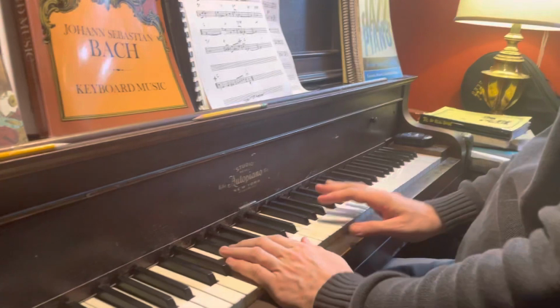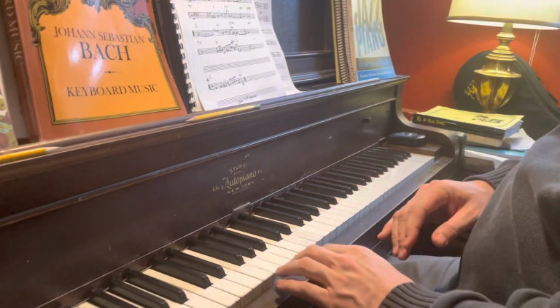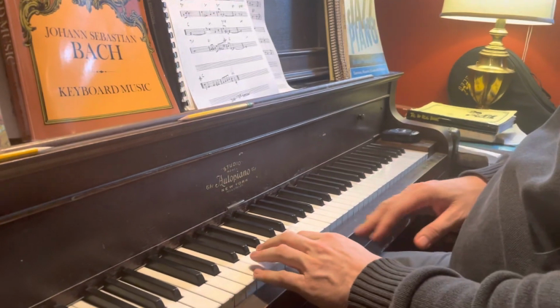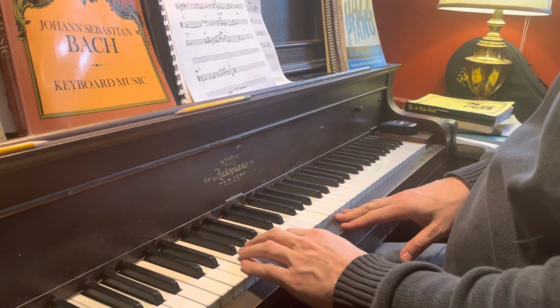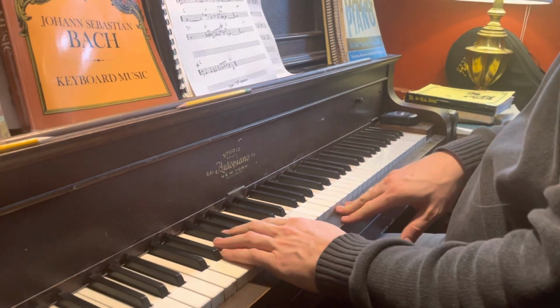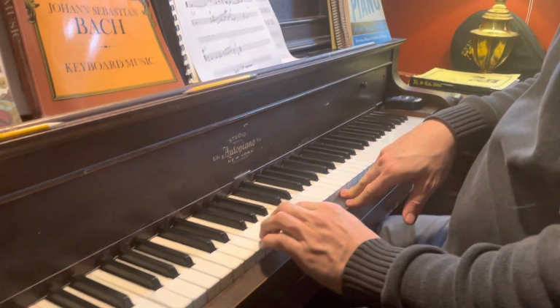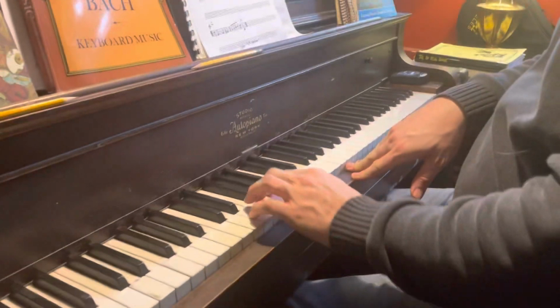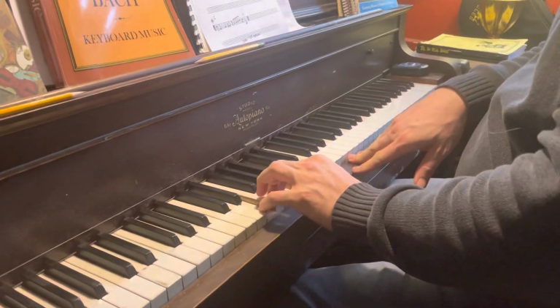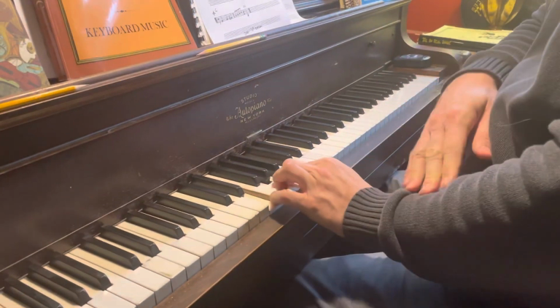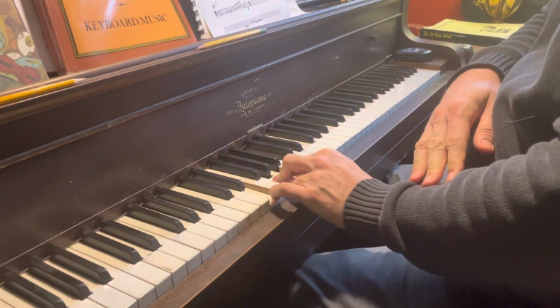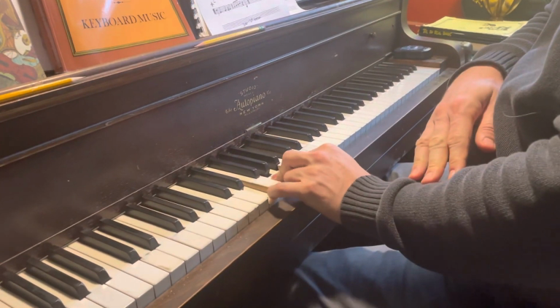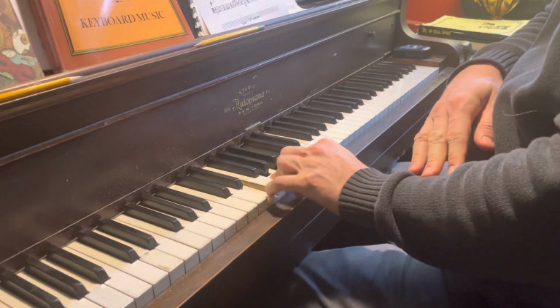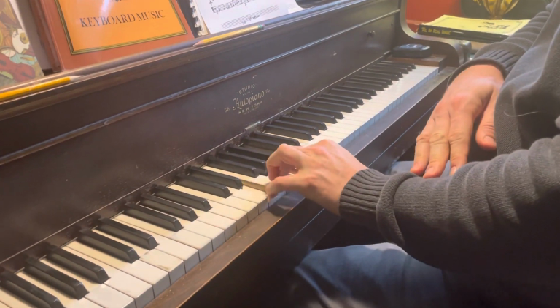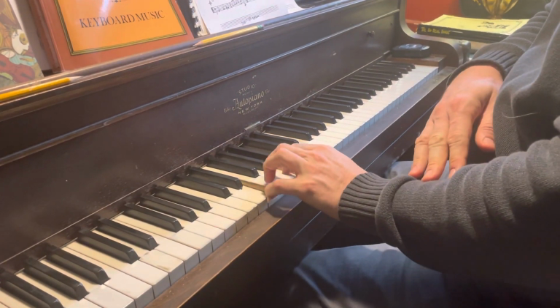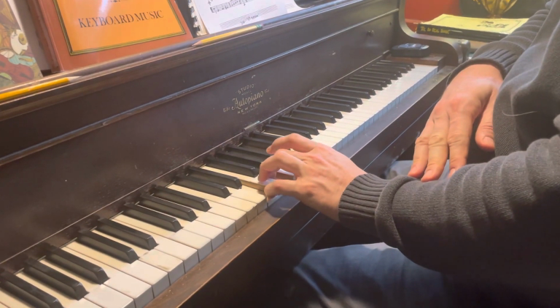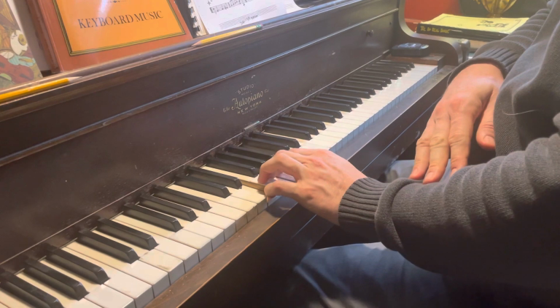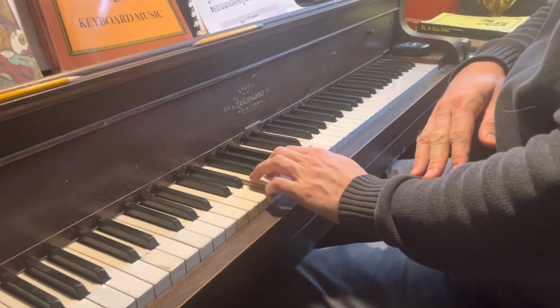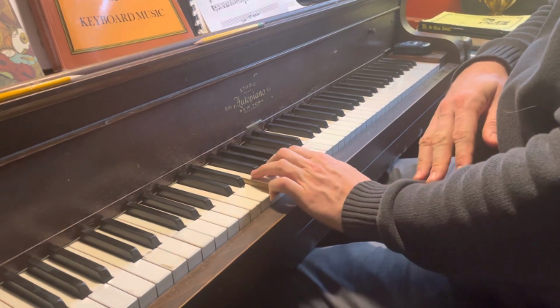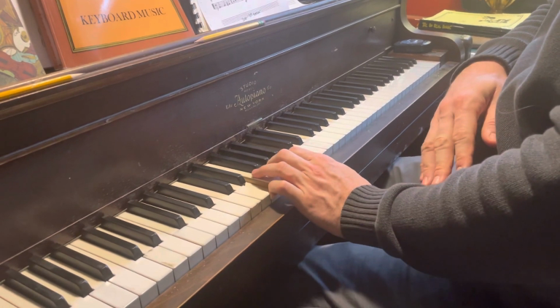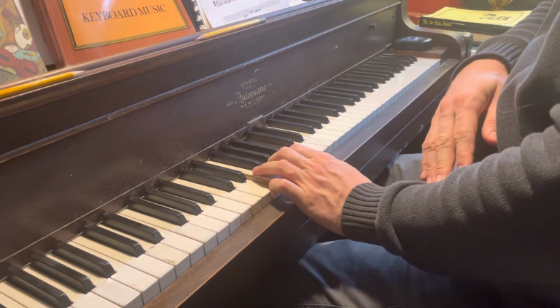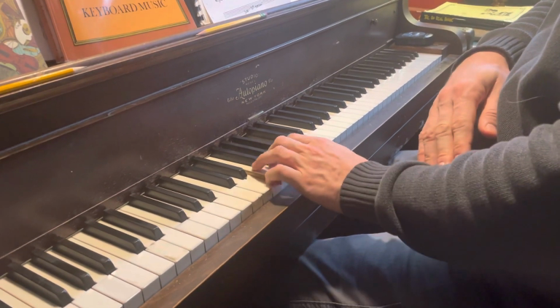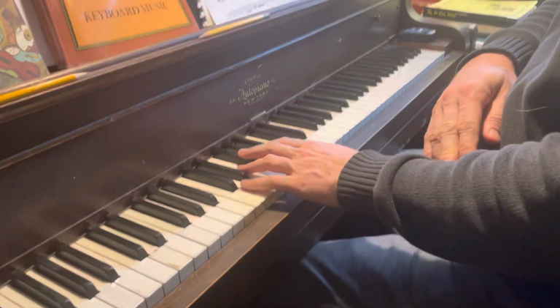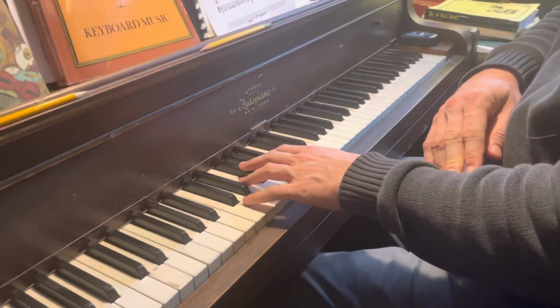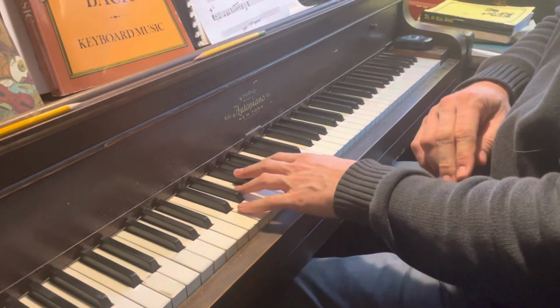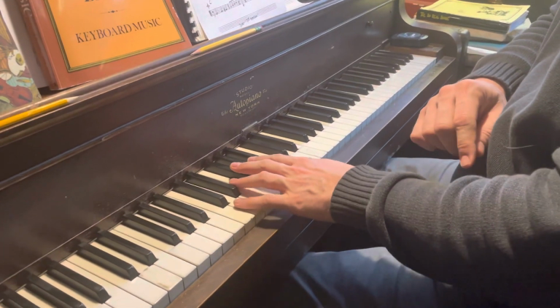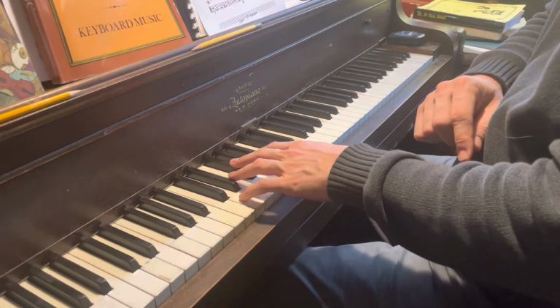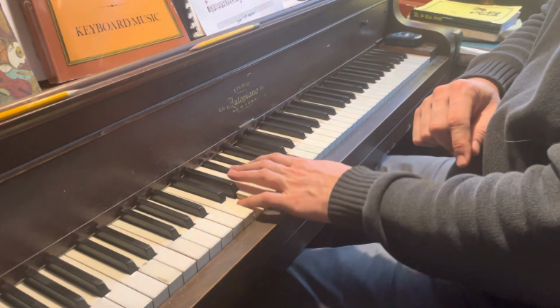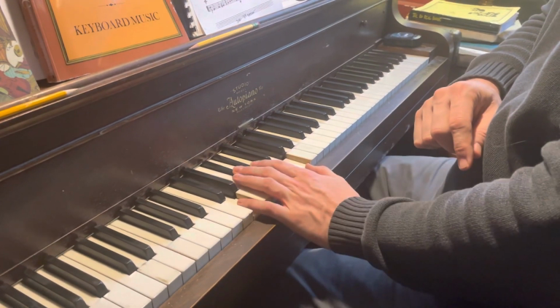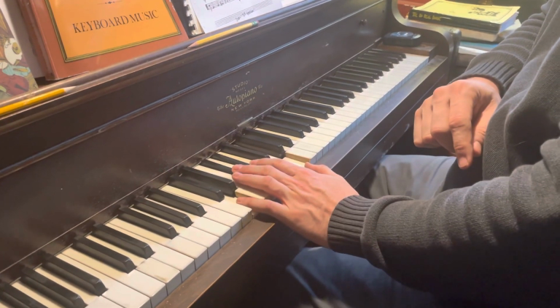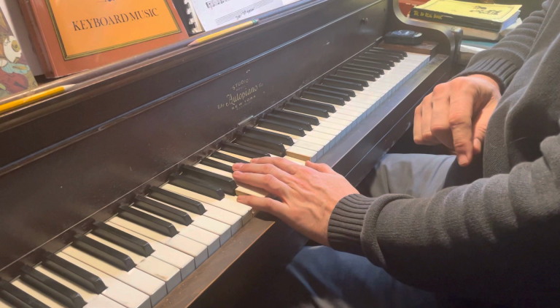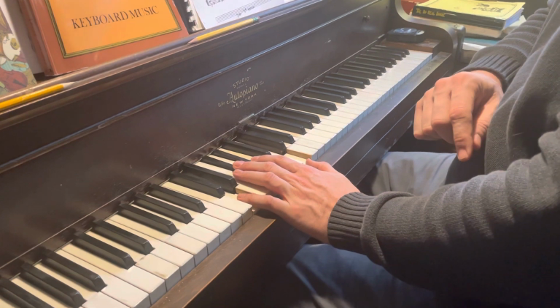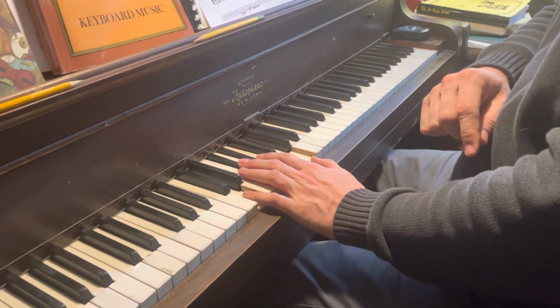So just to recap: C6, but with the E, G, A, C voicing, going to the D7b5, just like before.